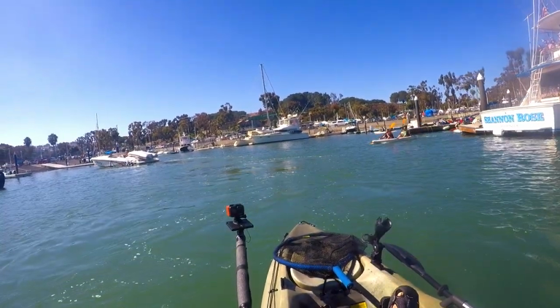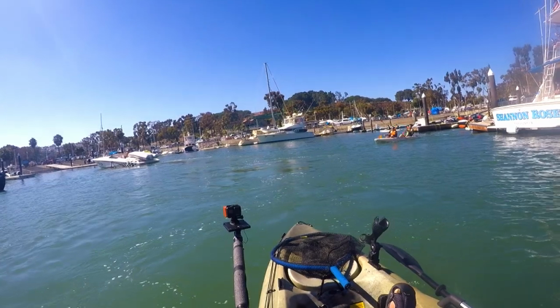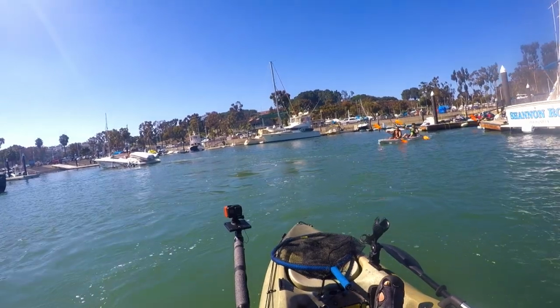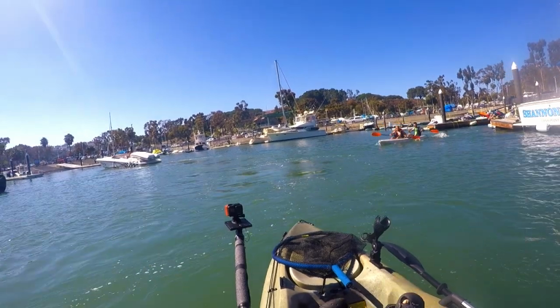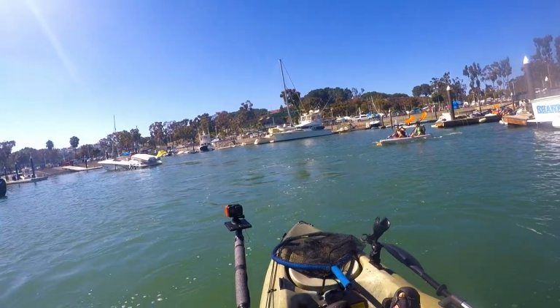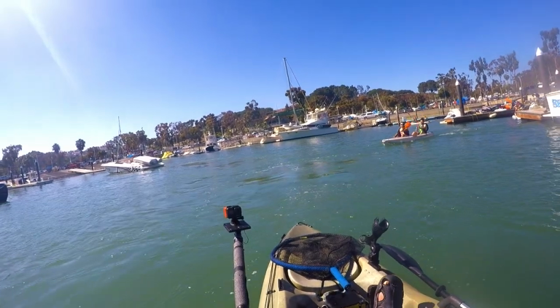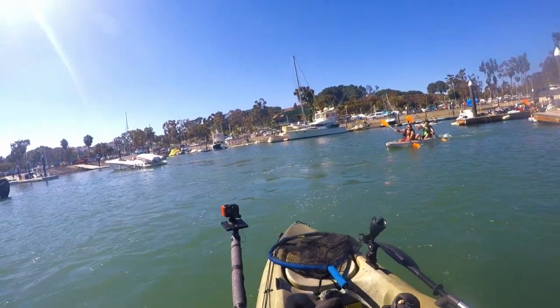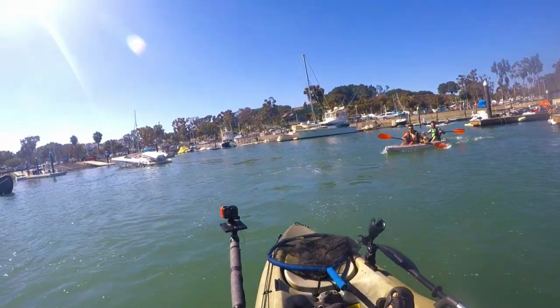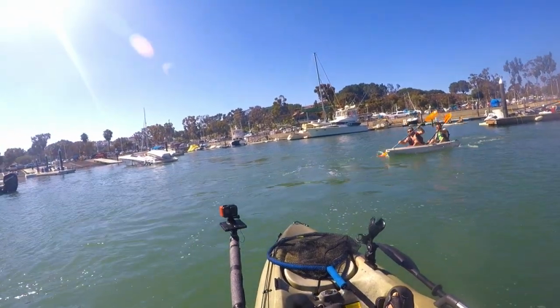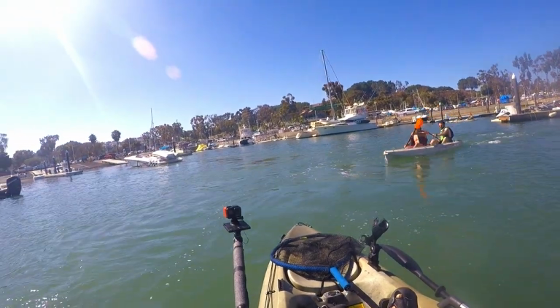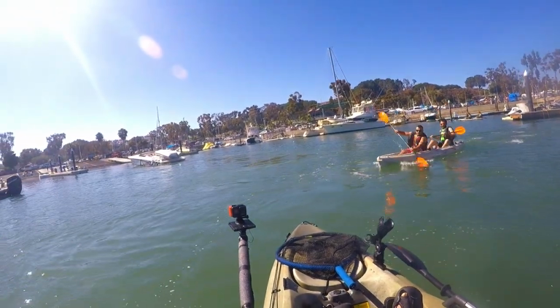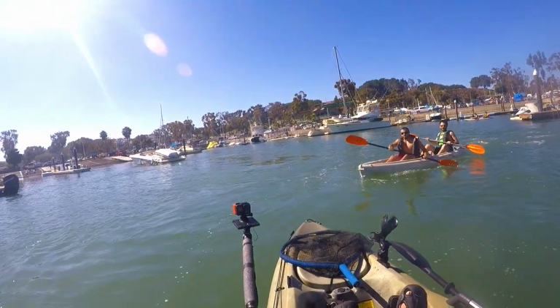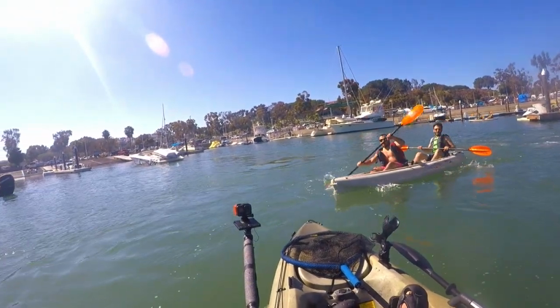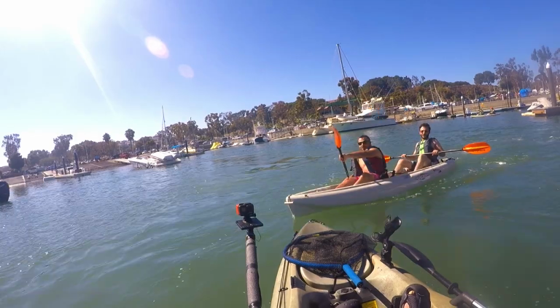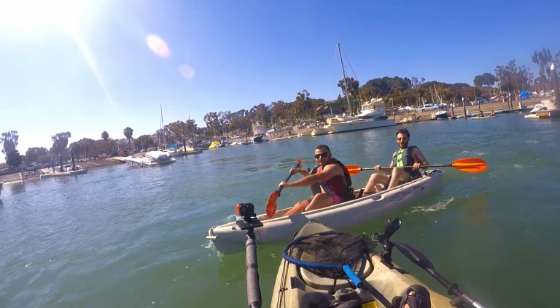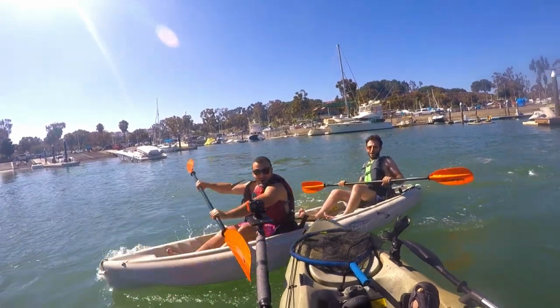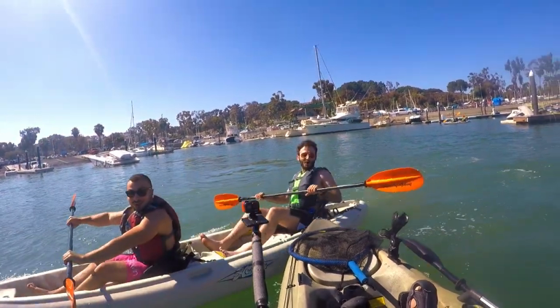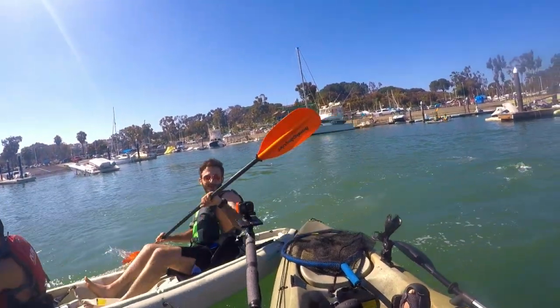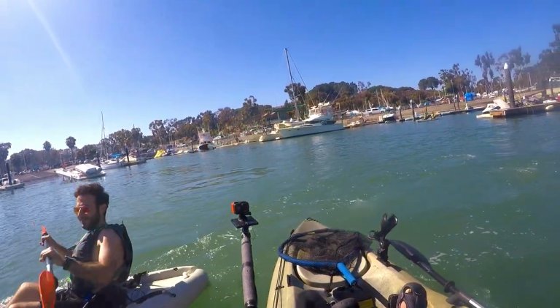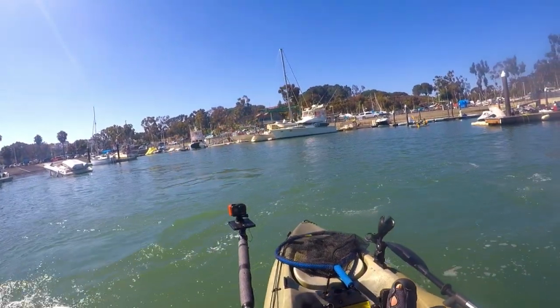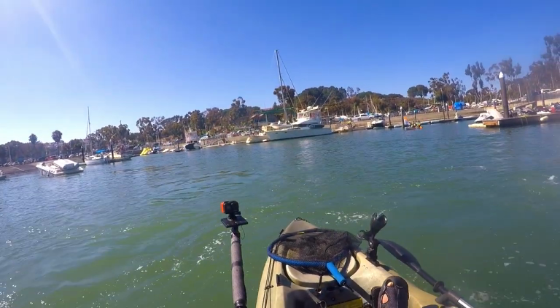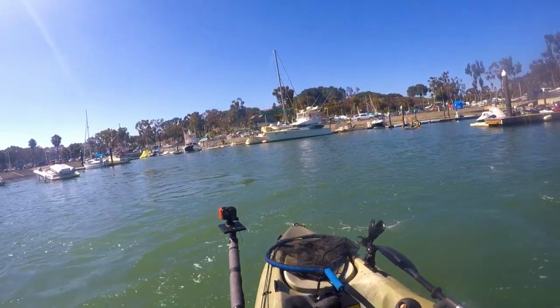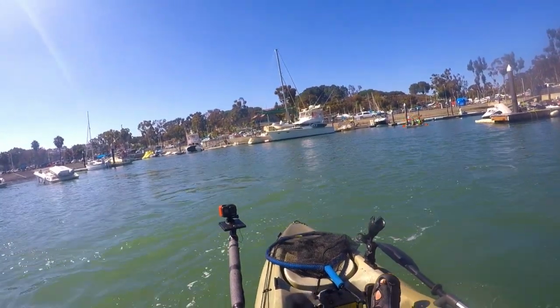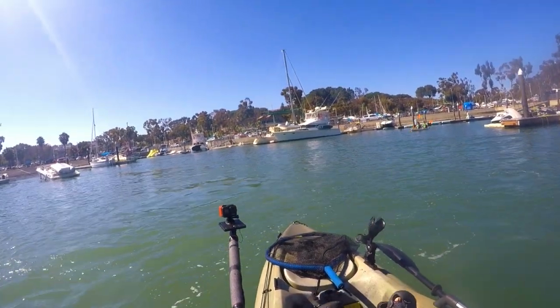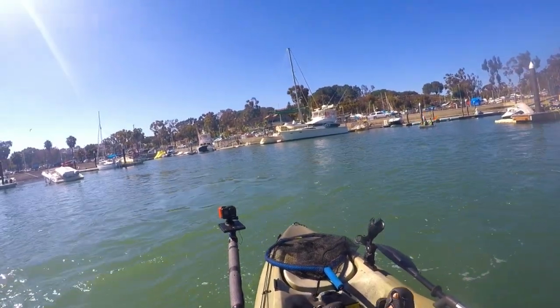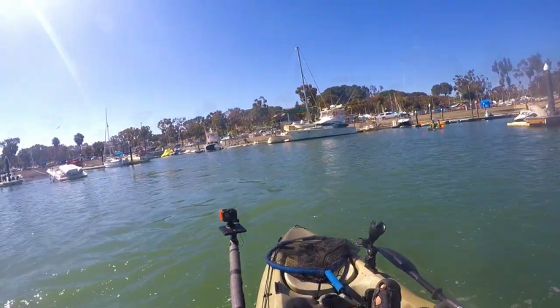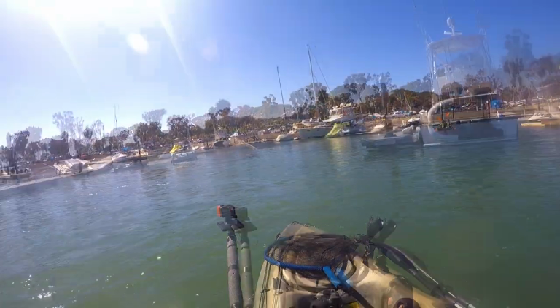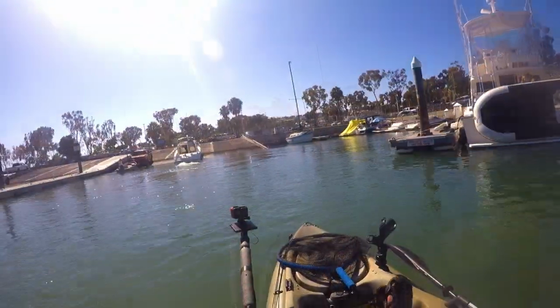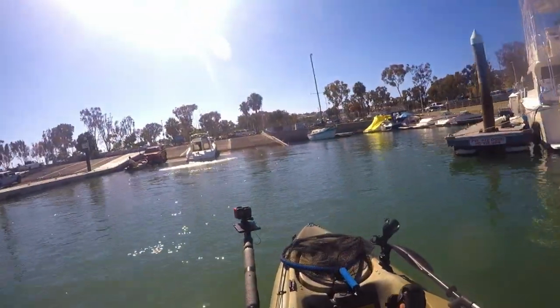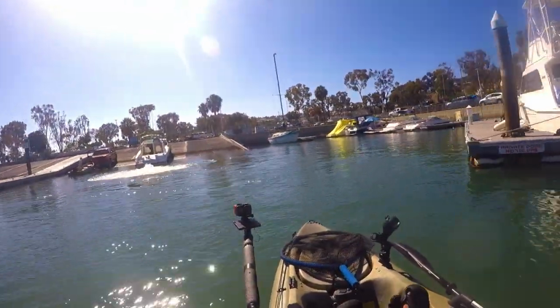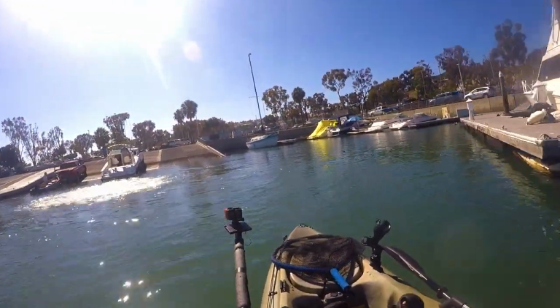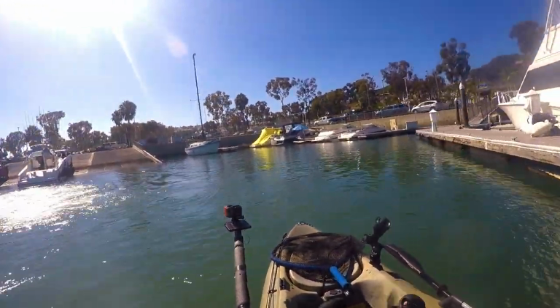You just need to be careful. Watch out for other kayakers. As you can see these guys are just speeding out and — boom — we collide. Unfortunately it was a slow speed collision. No one was hurt but you do need to be careful out here.